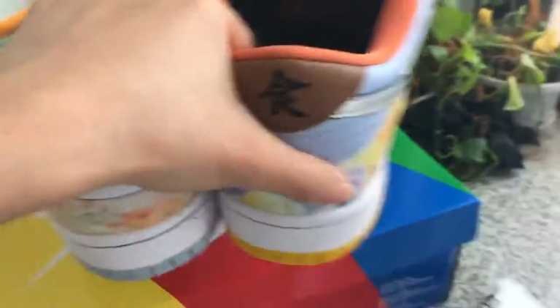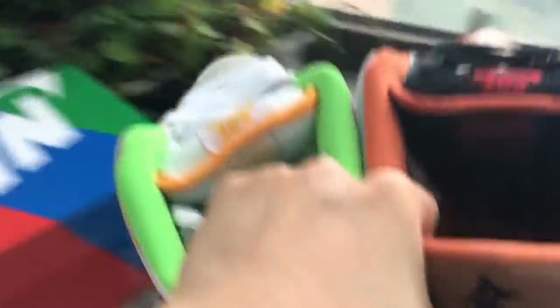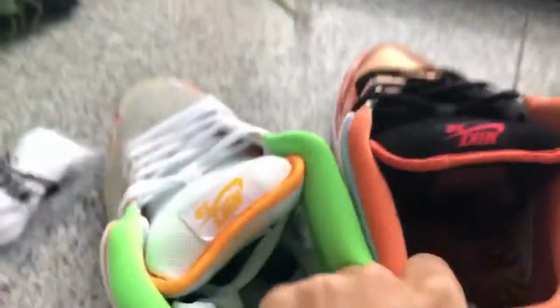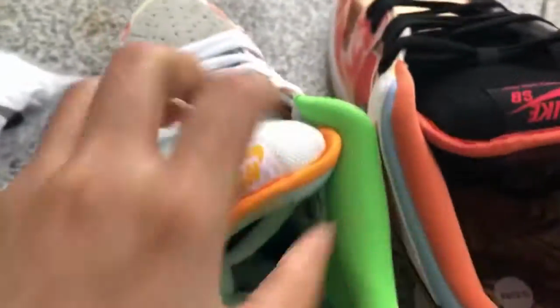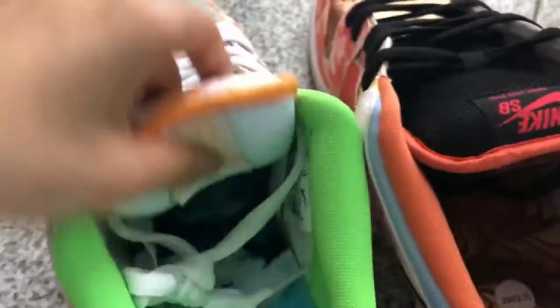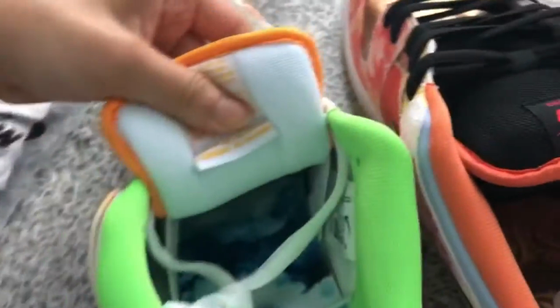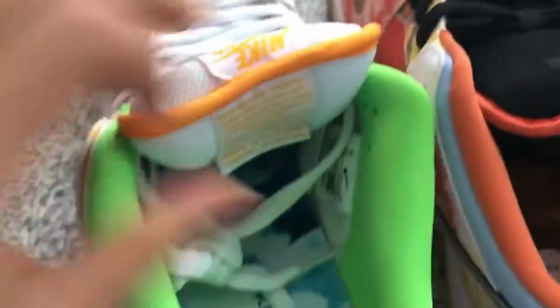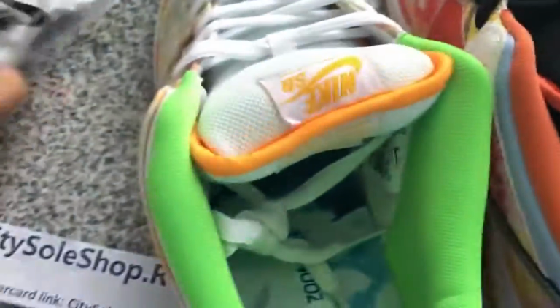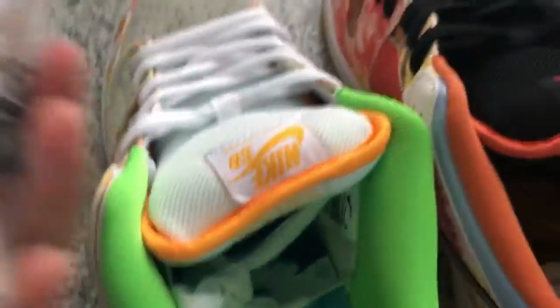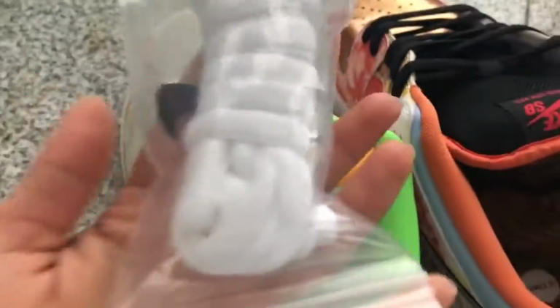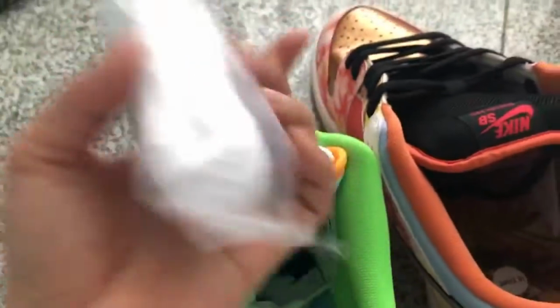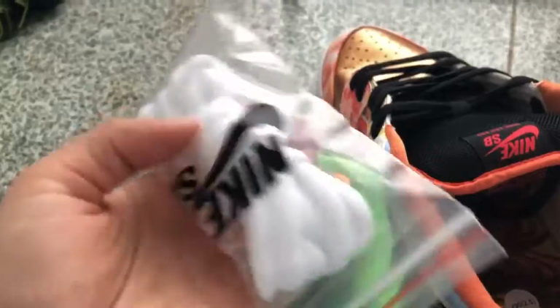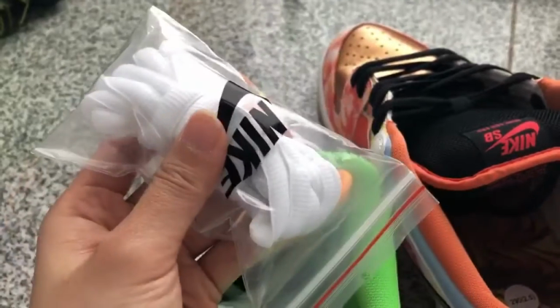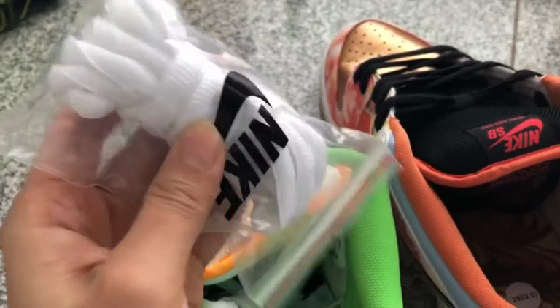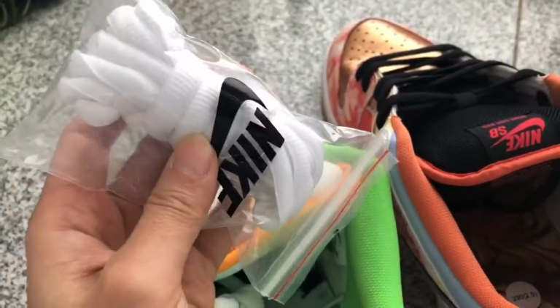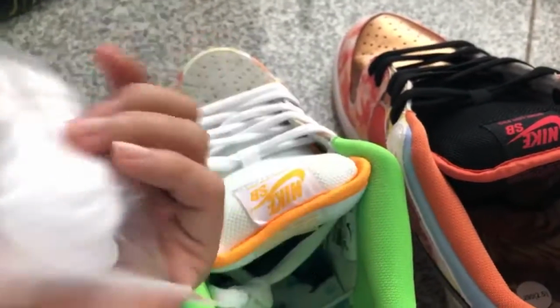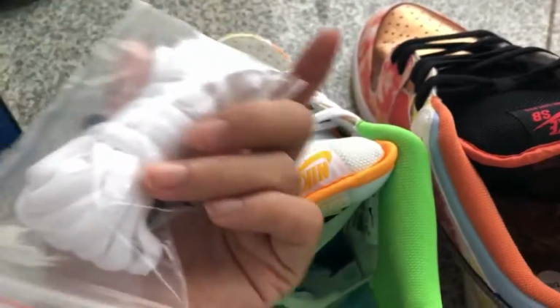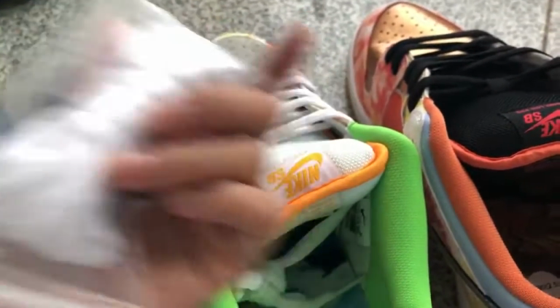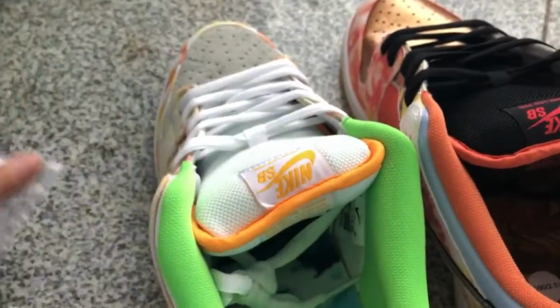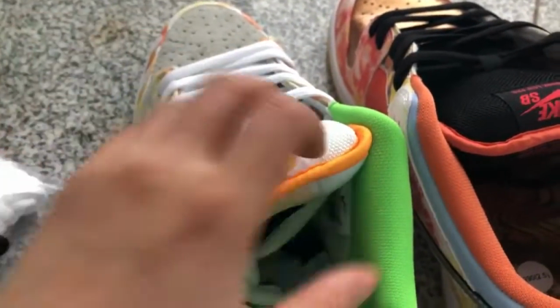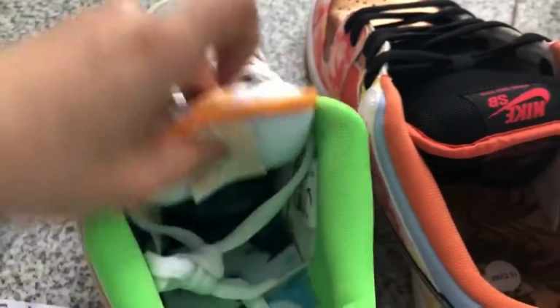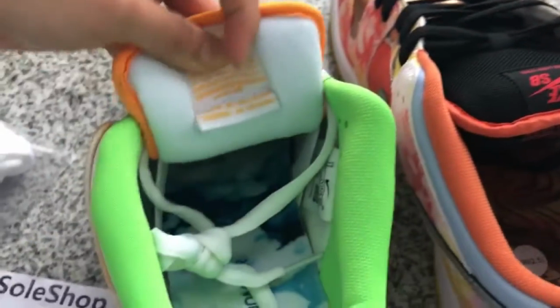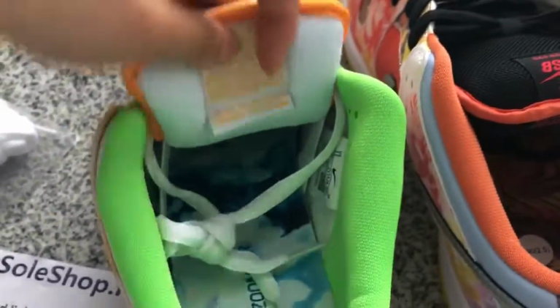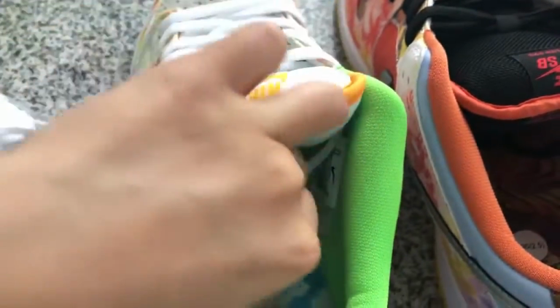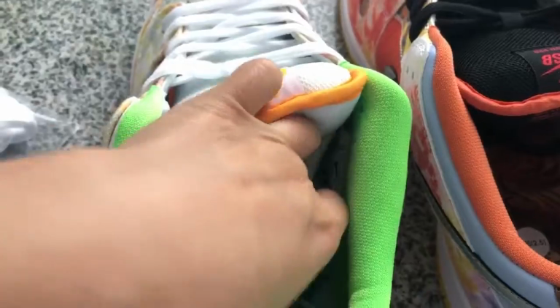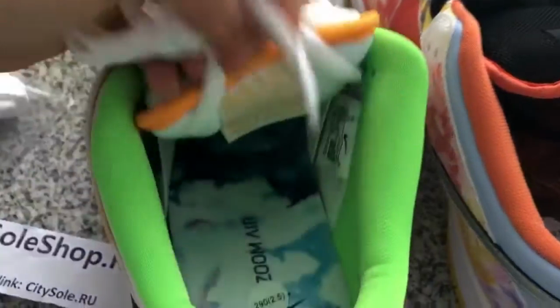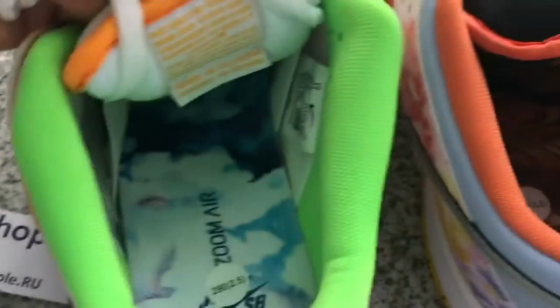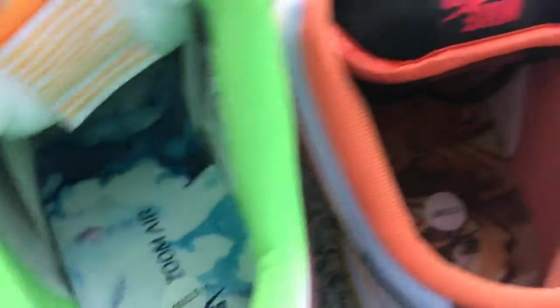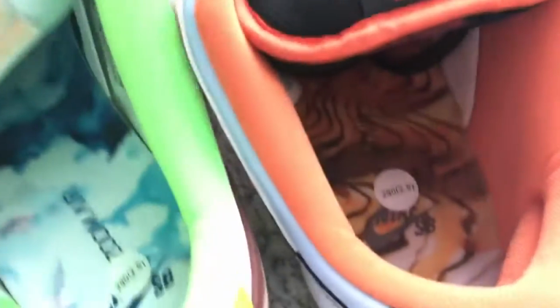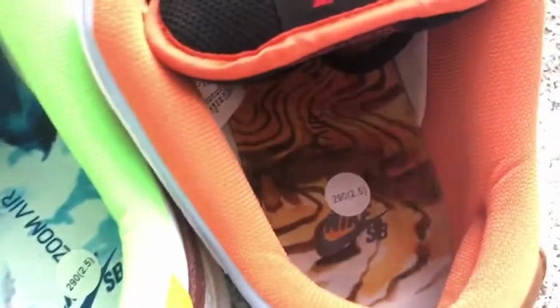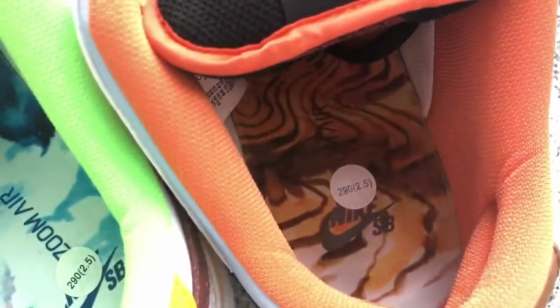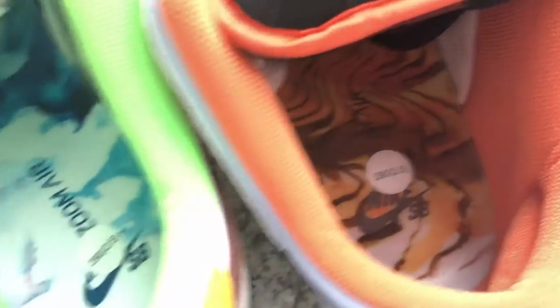Try the inside here. The shoes have an additional 3 insoles in white colorways, so you can try which color — from white to yellow. The insole bottom is colorful.